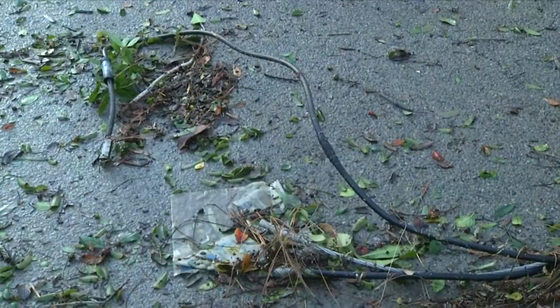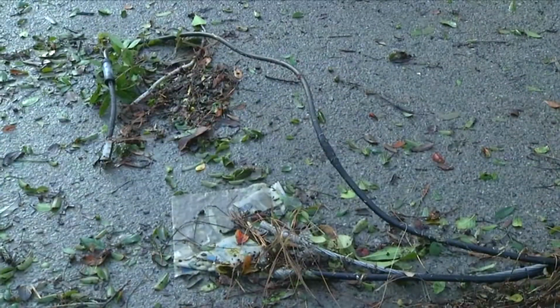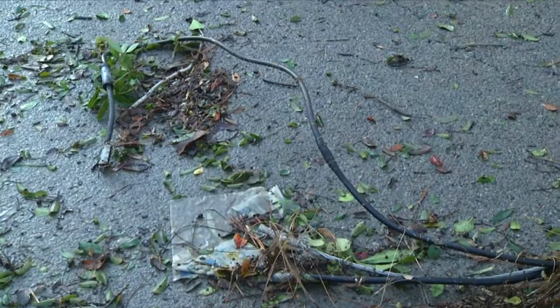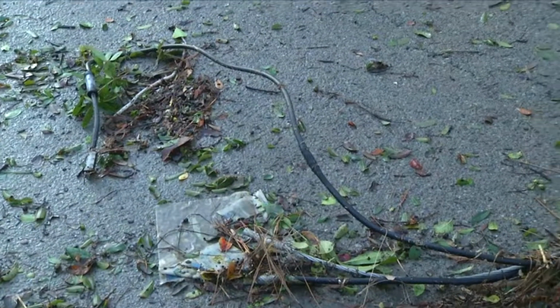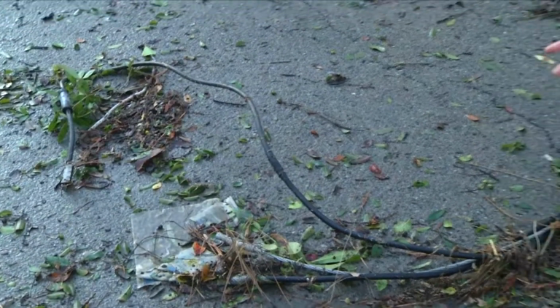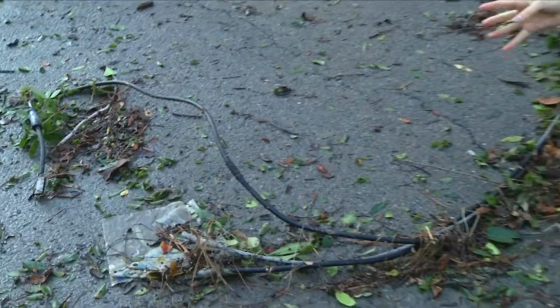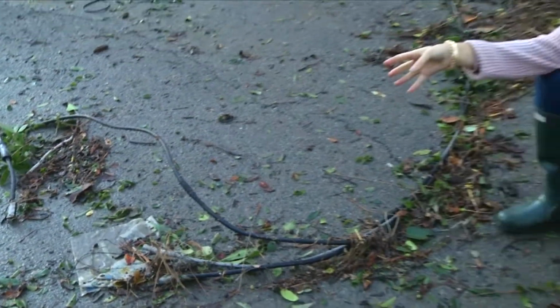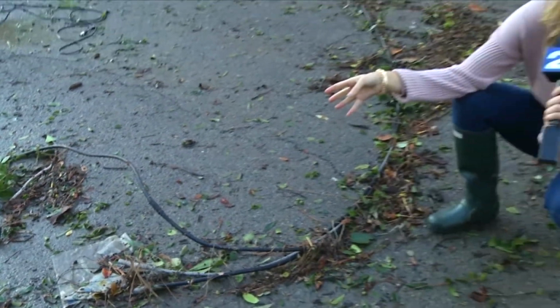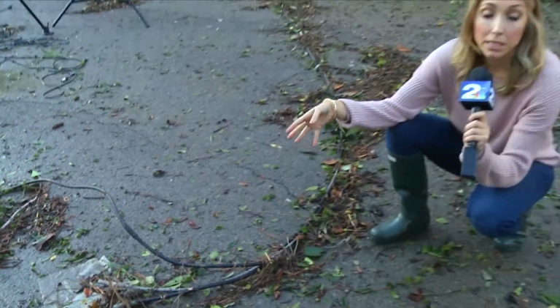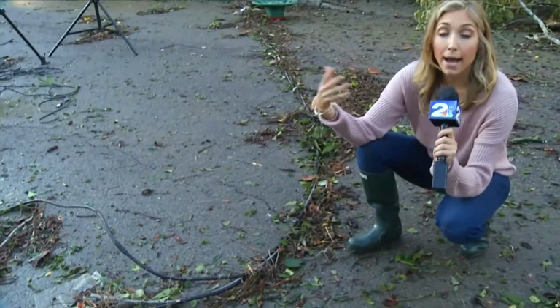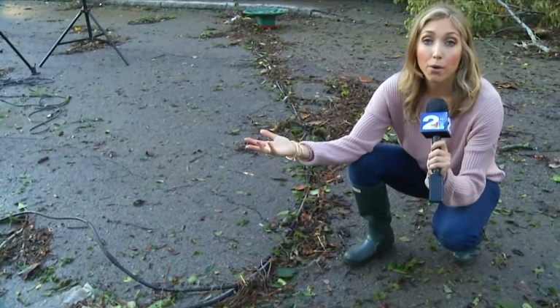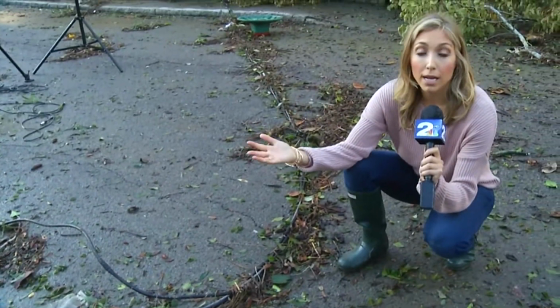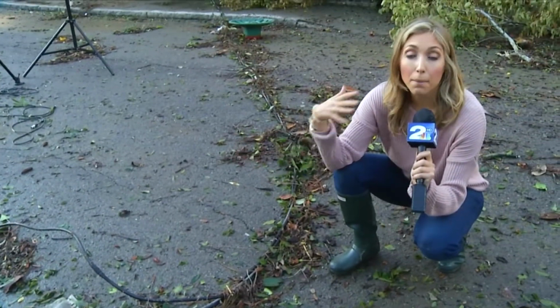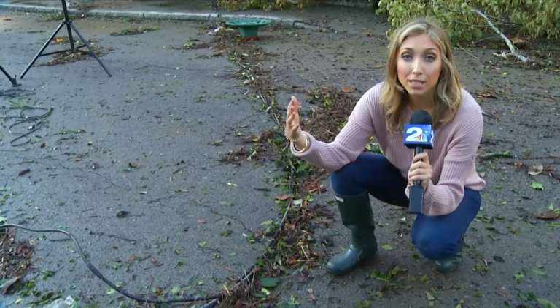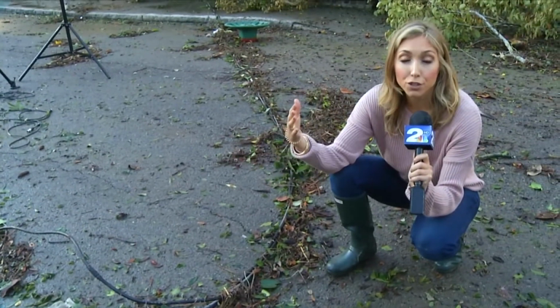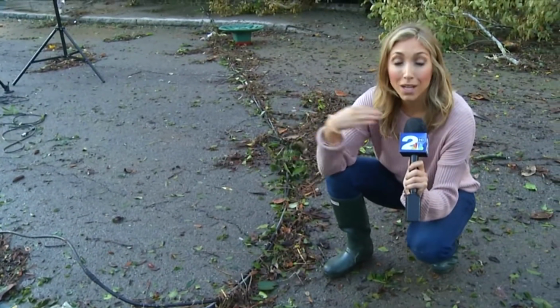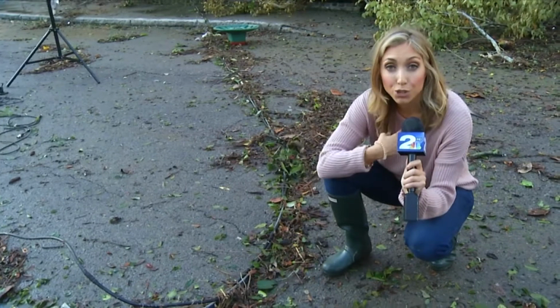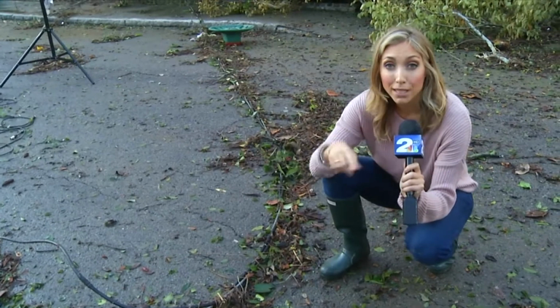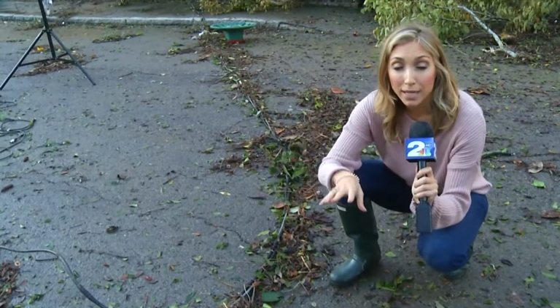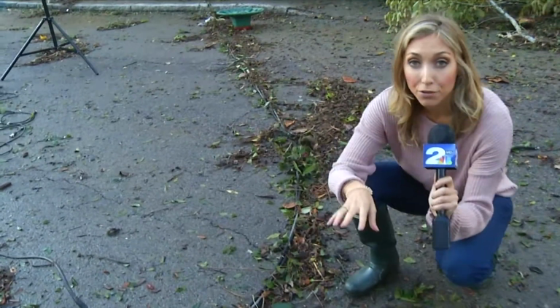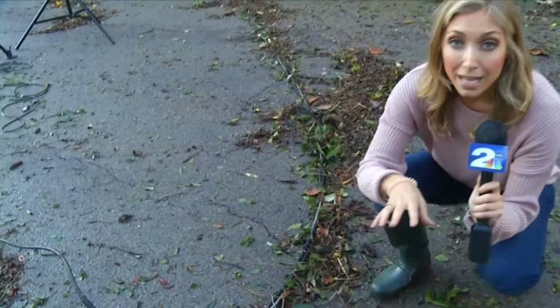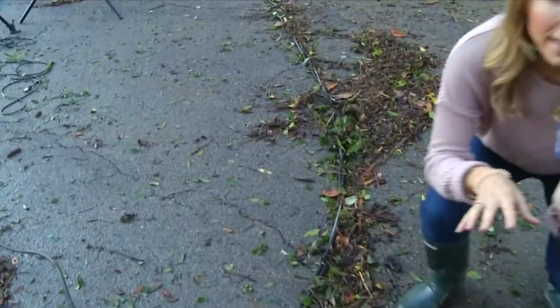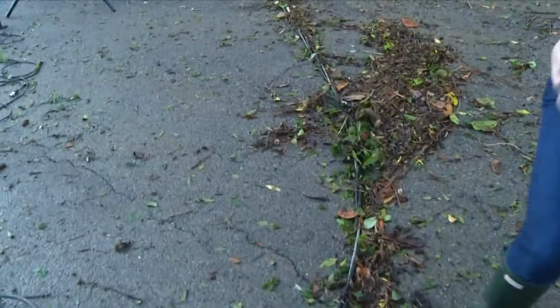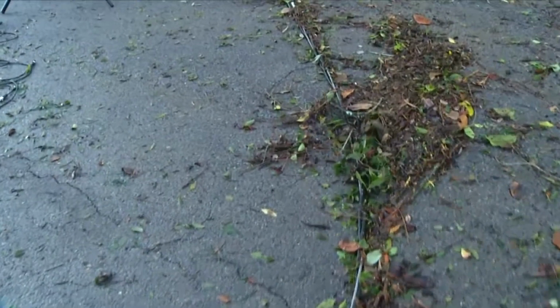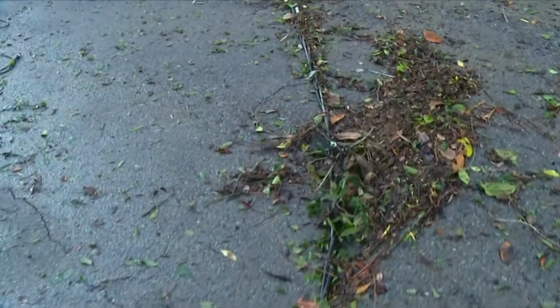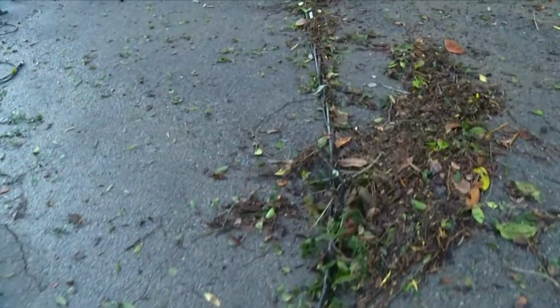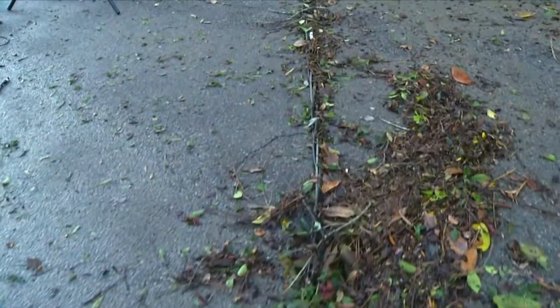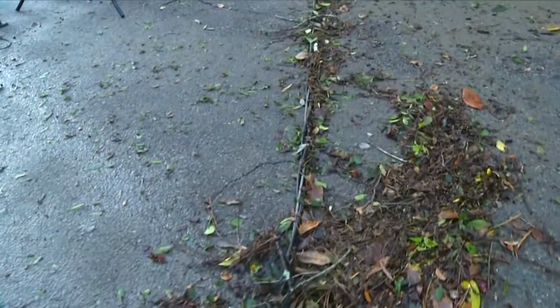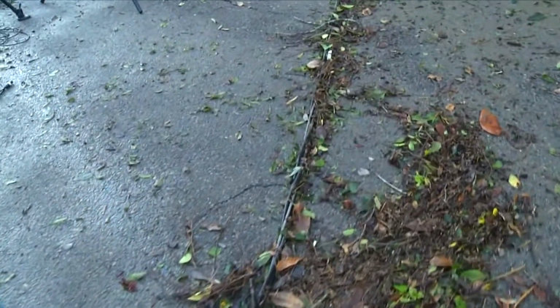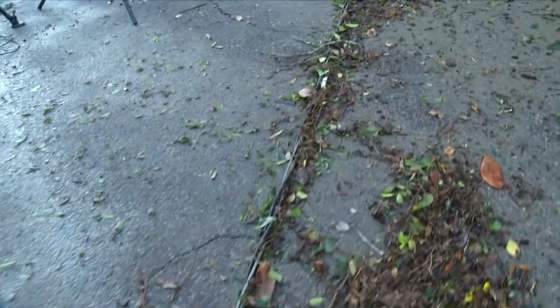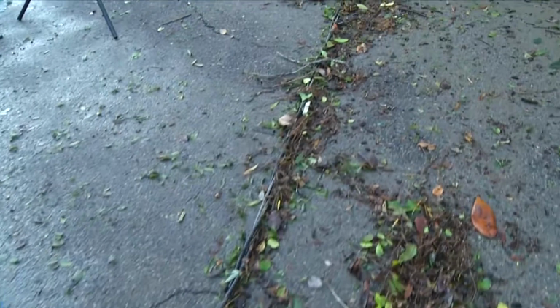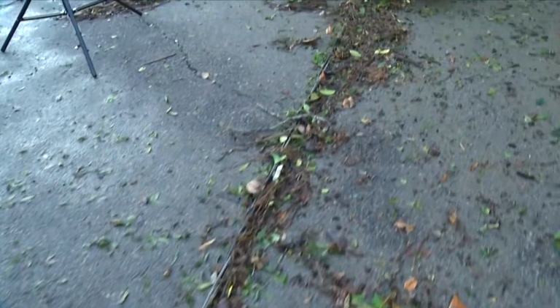This is what we're talking about — these downed cables, these downed power lines. Emergency officials want us to remind you that these need to be treated as if they are alive. They're extremely dangerous.